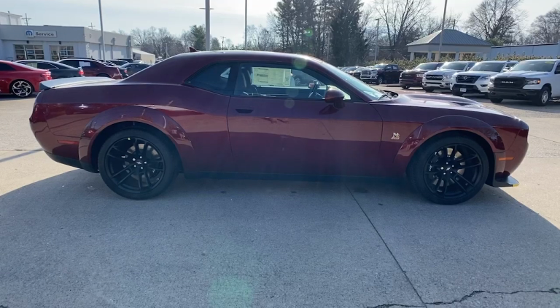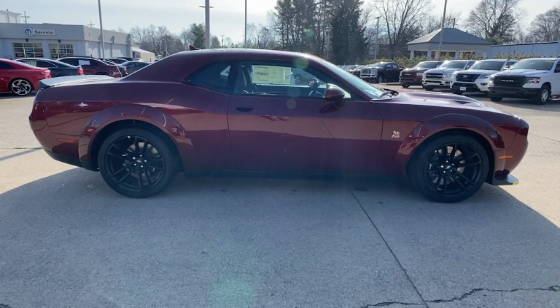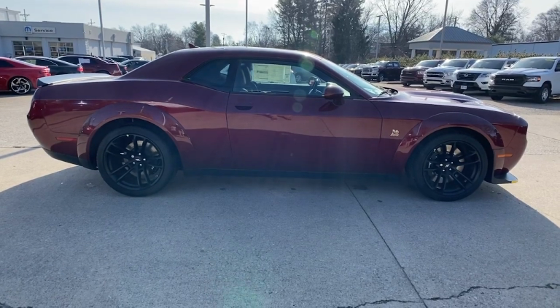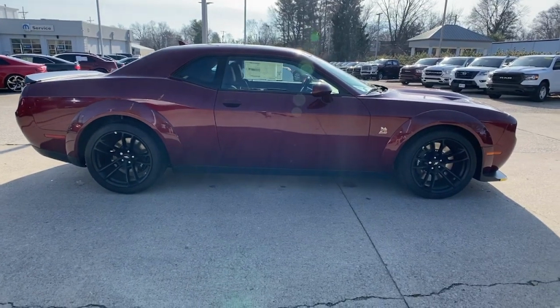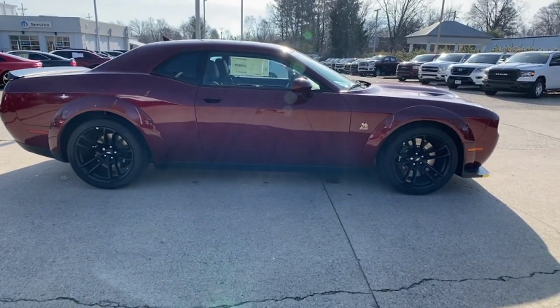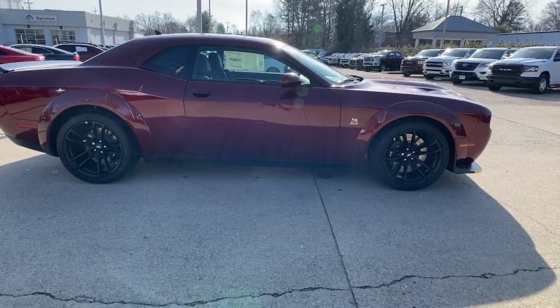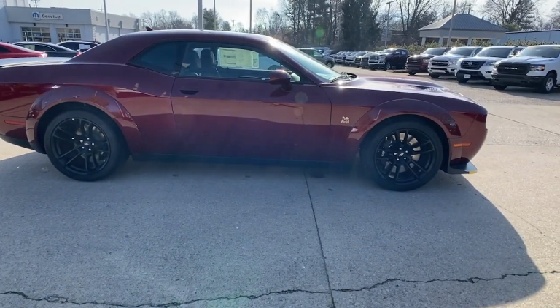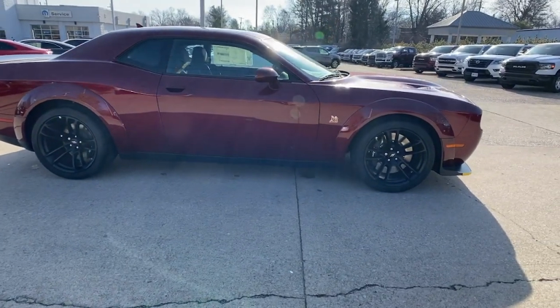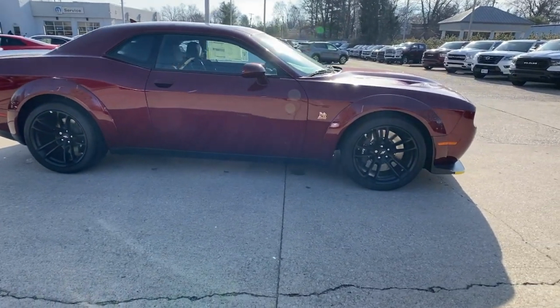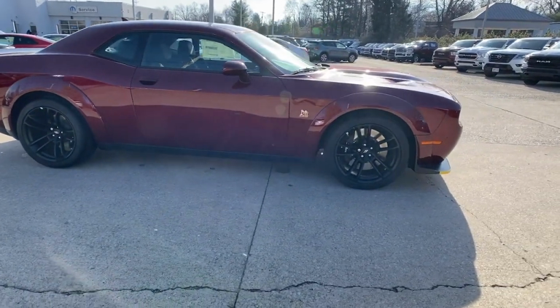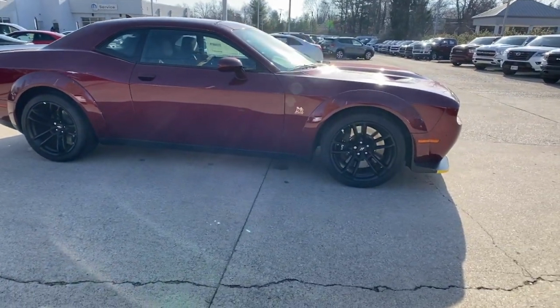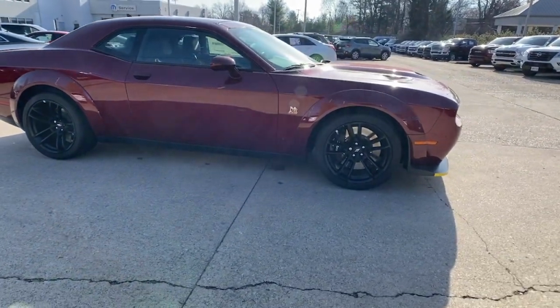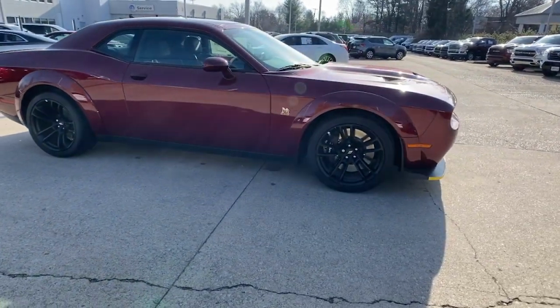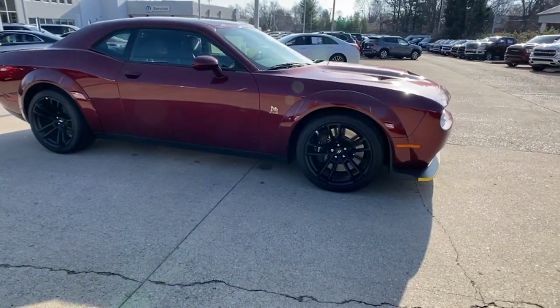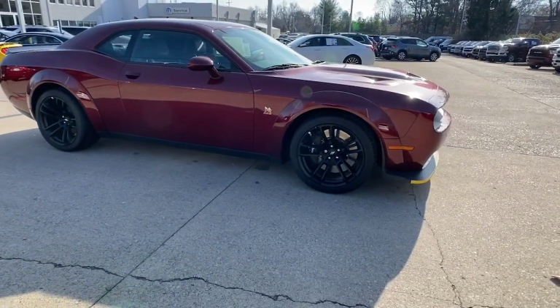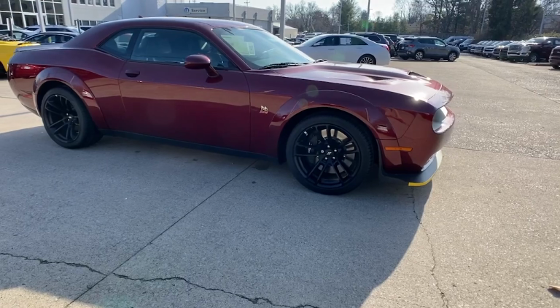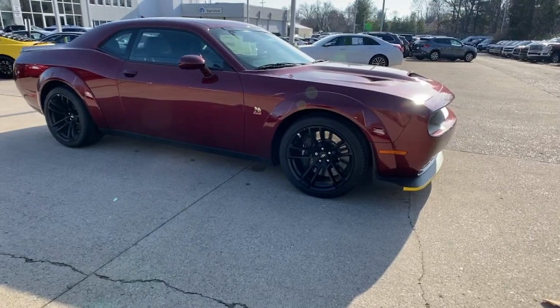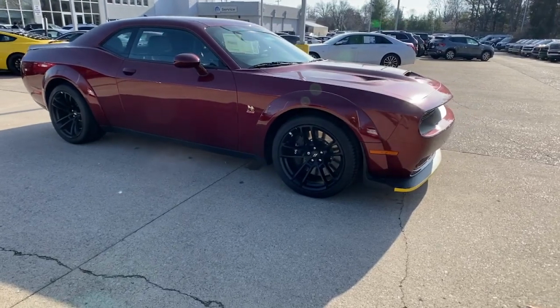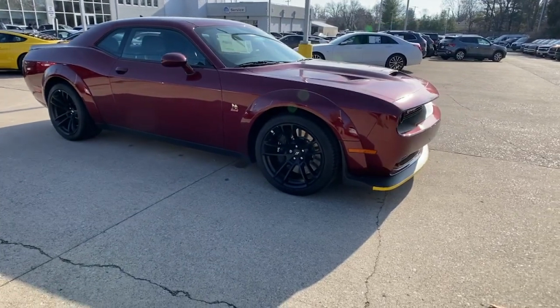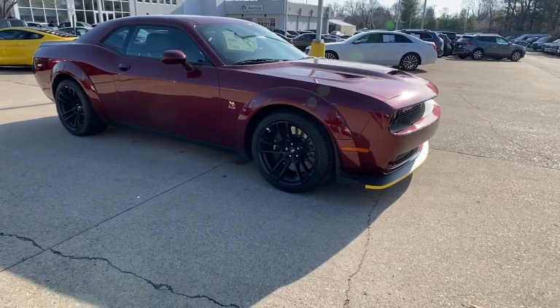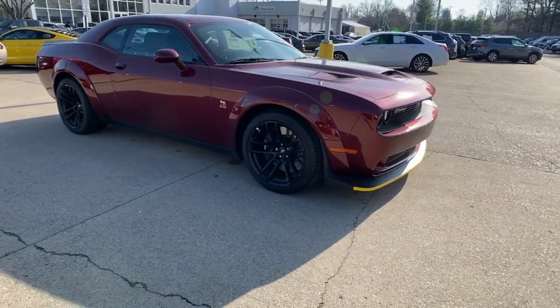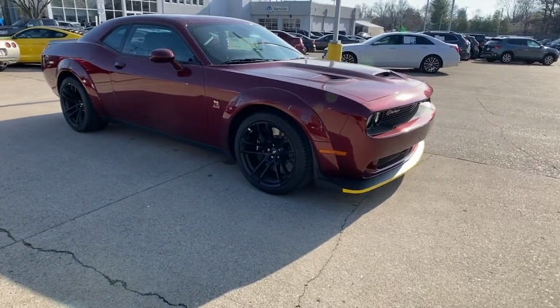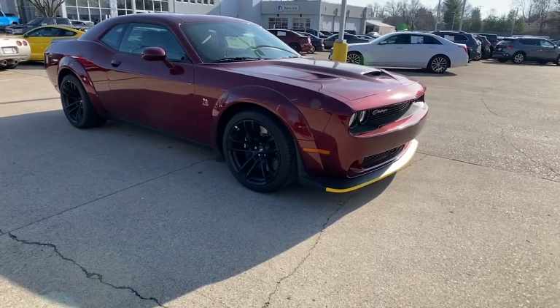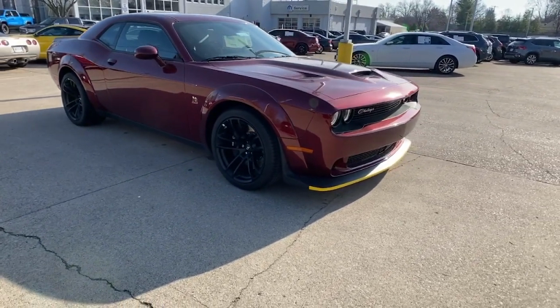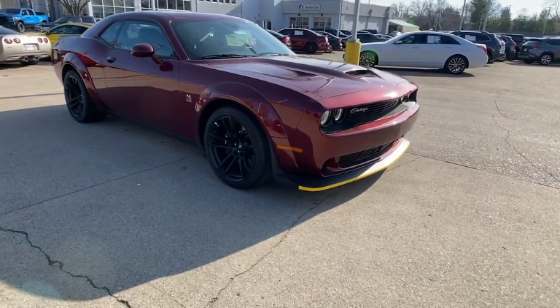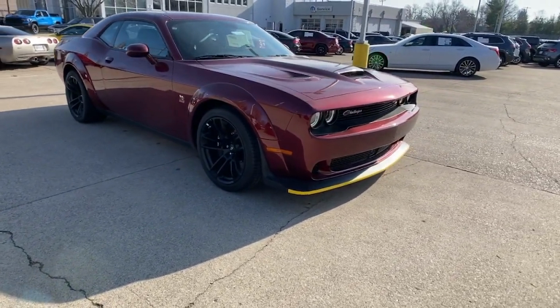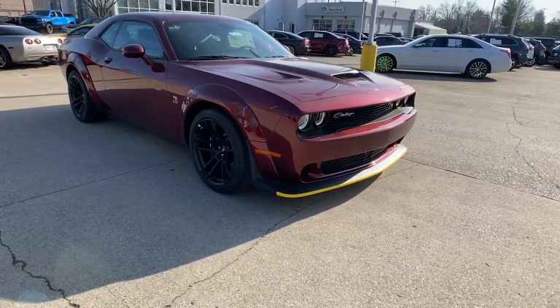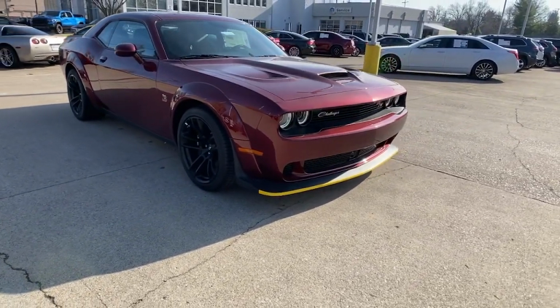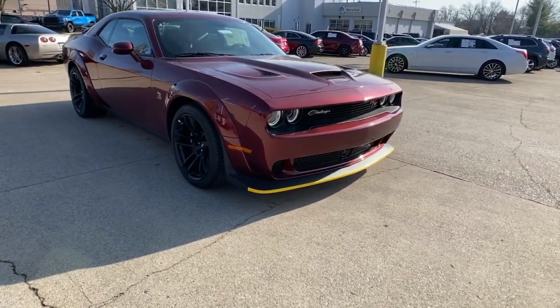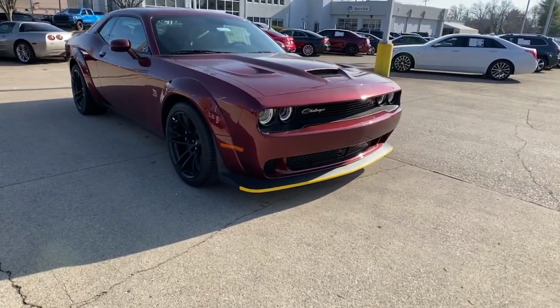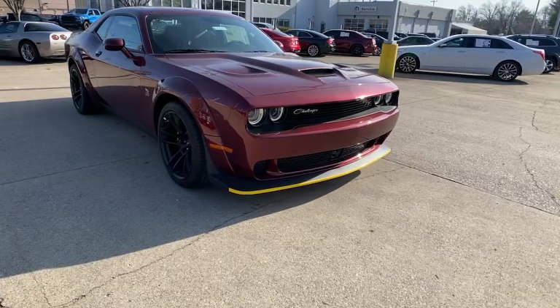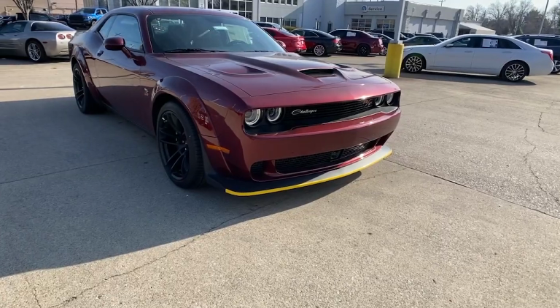Go home happy with the 2023 Dodge Challenger. Drive with attitude in the uncompromising Challenger, the muscle car with a menacing stance and a fierce heart.